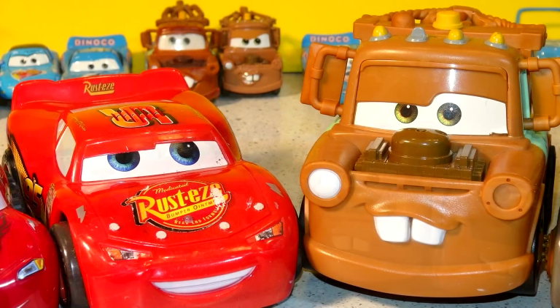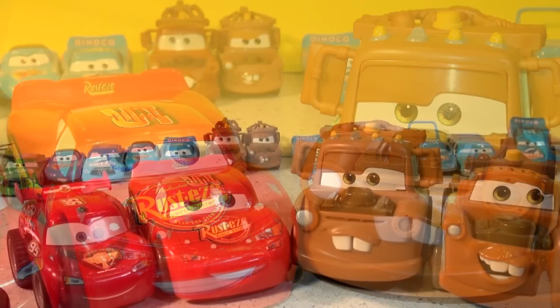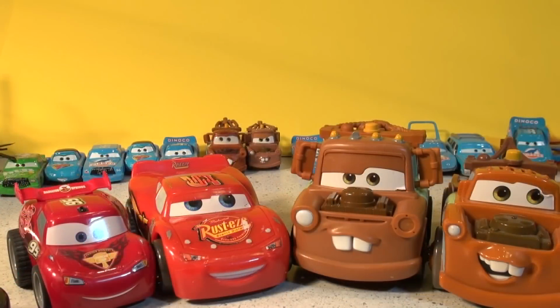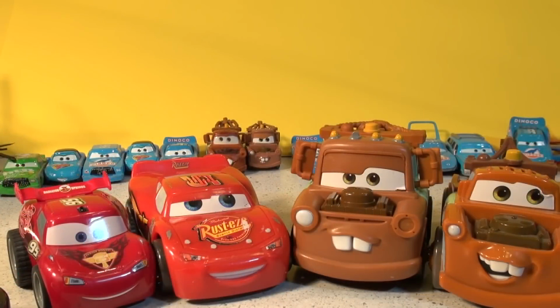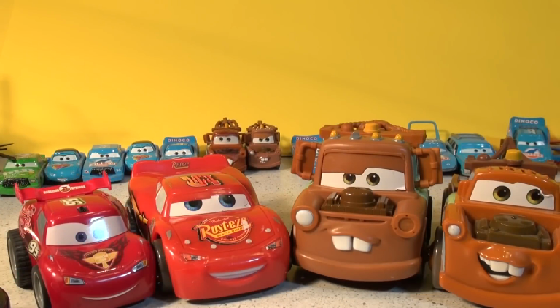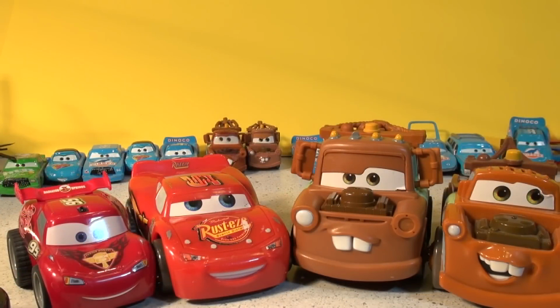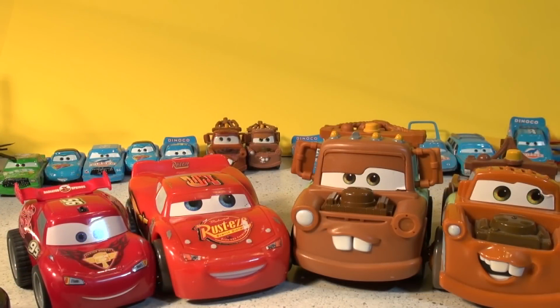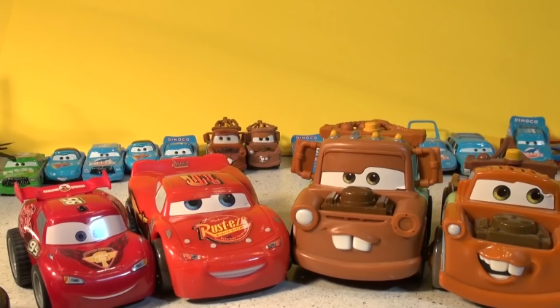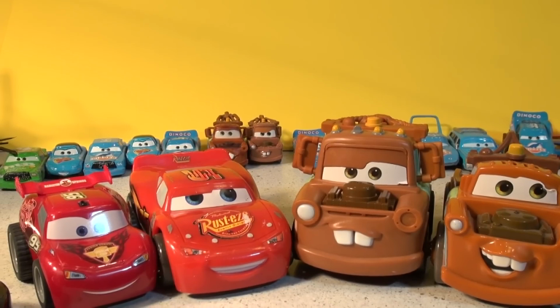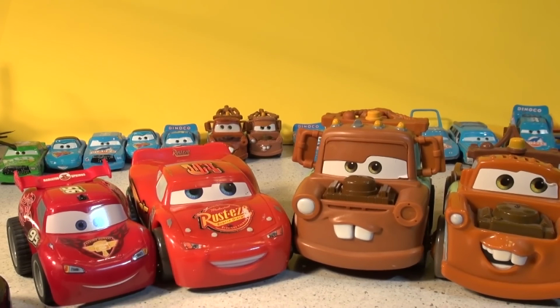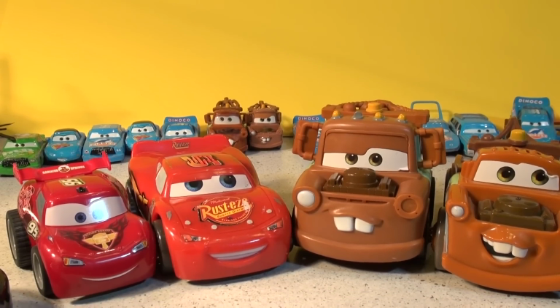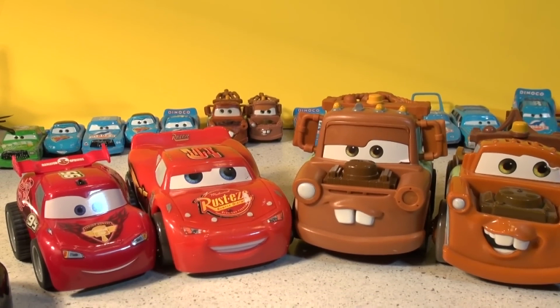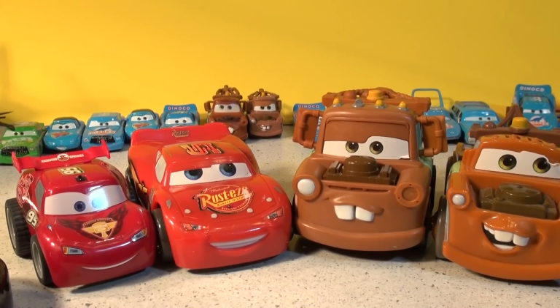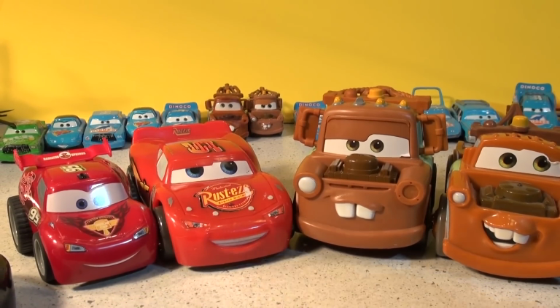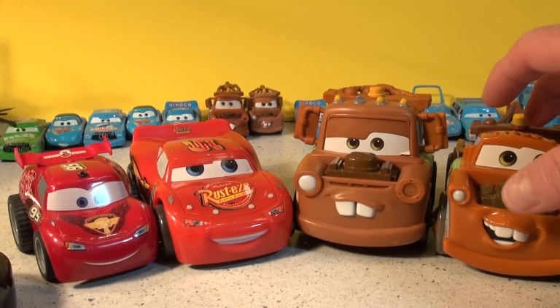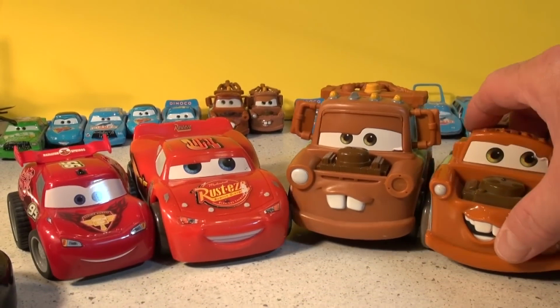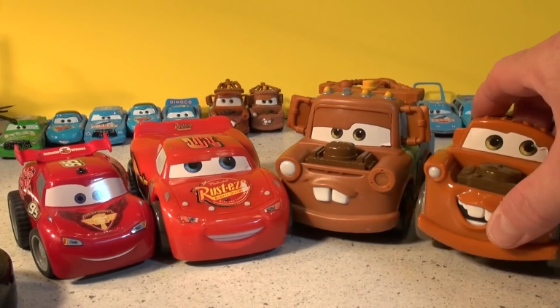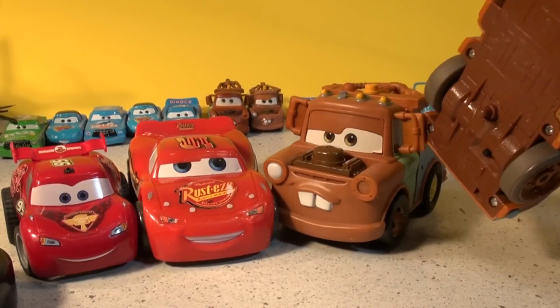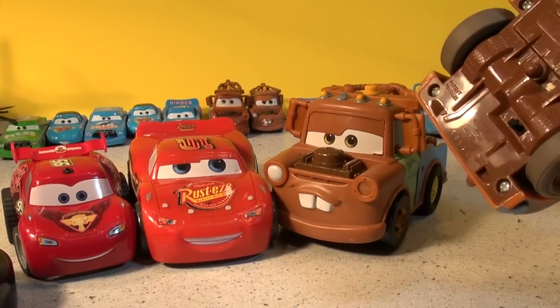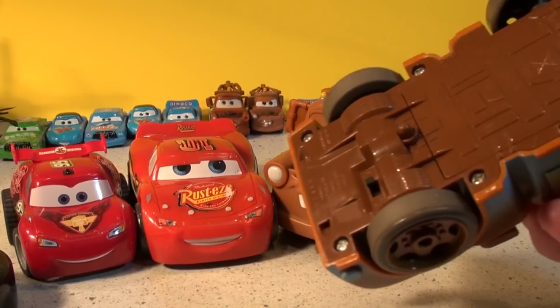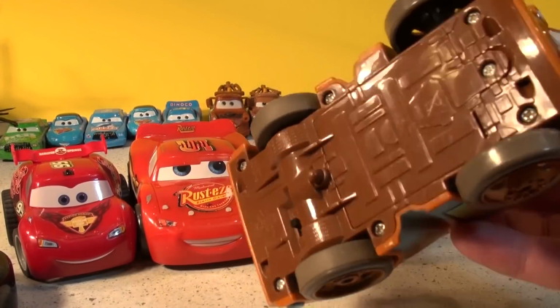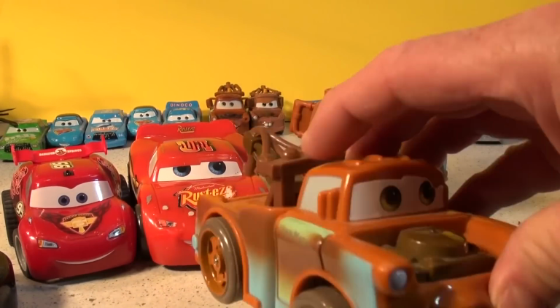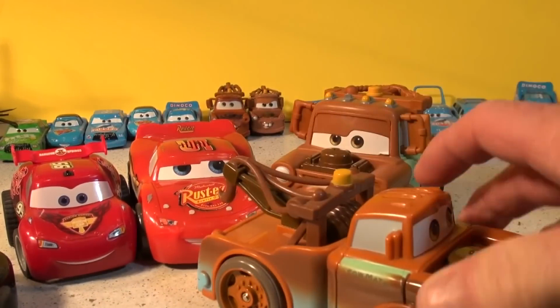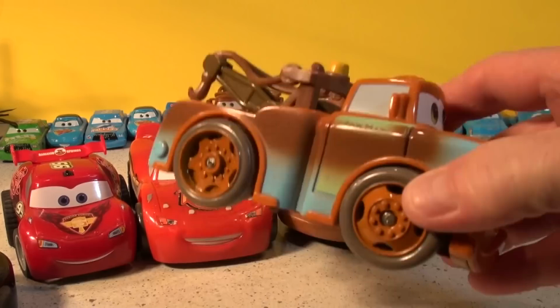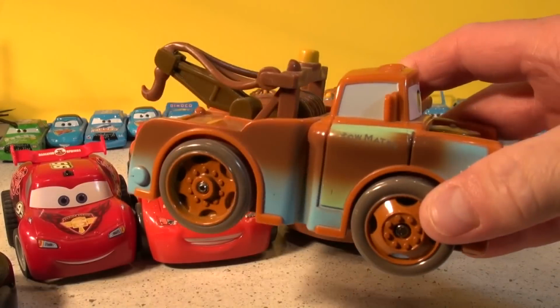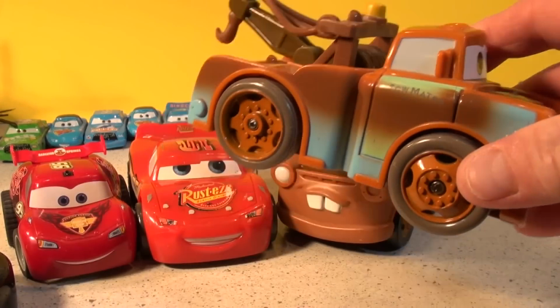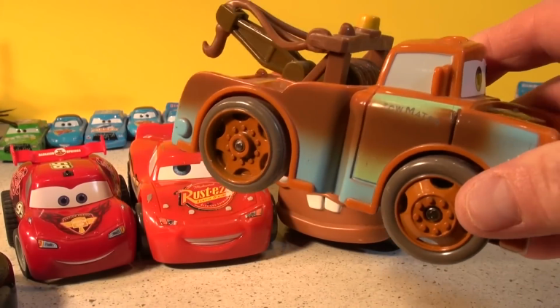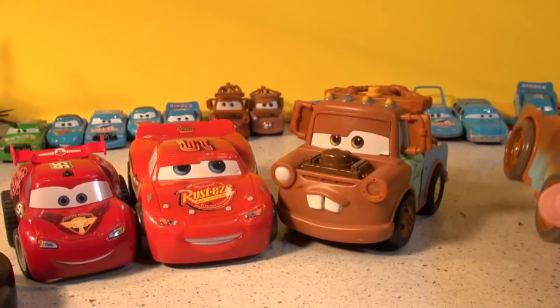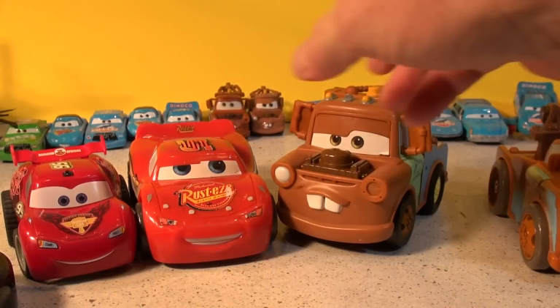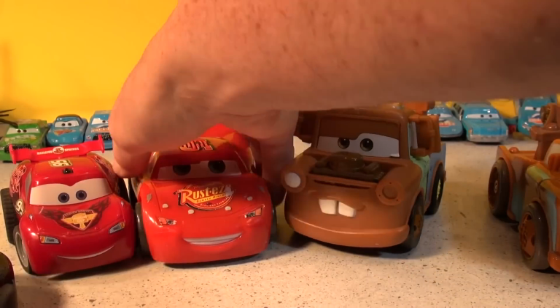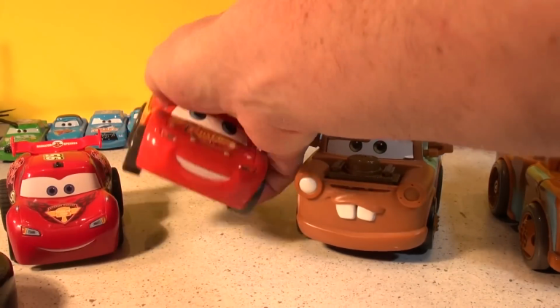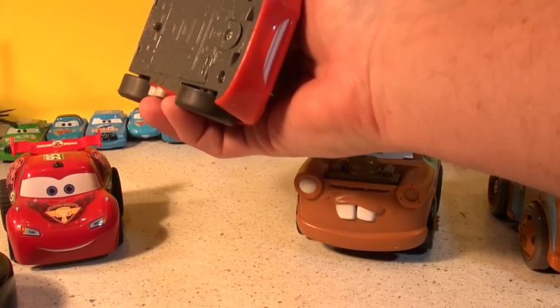Hi everybody, welcome back to the Pixar Cars Thomas the French Fan Channel. Today we're gonna have some fun with Mater and Lightning. We have Shake and Go Mater here and we also have Shake and Go Lightning McQueen.